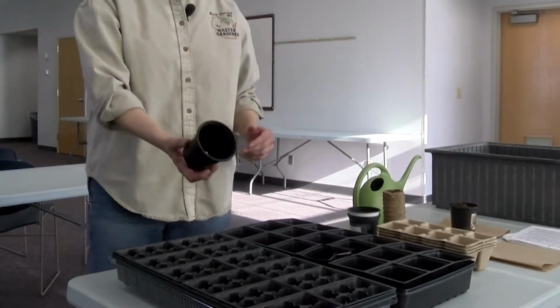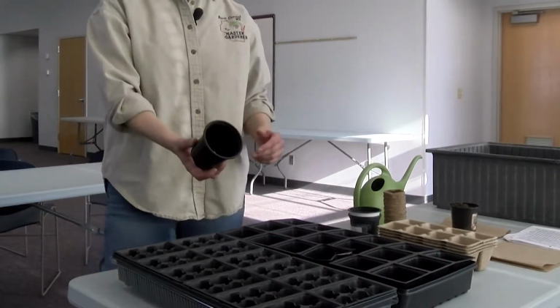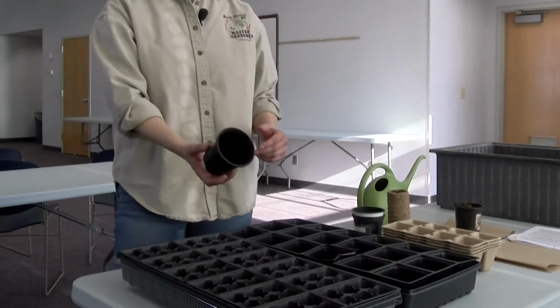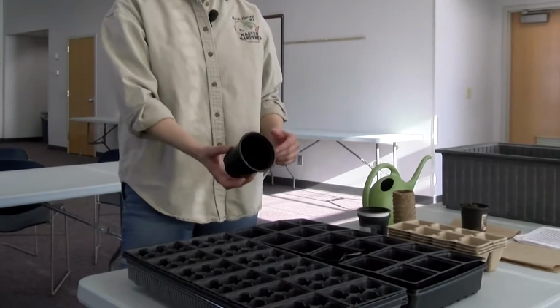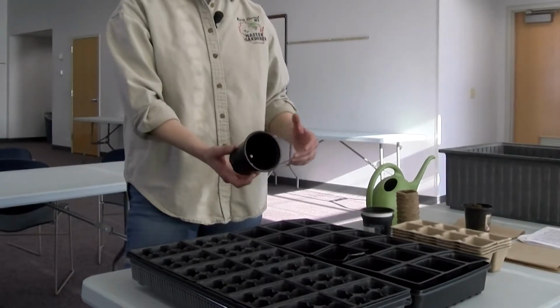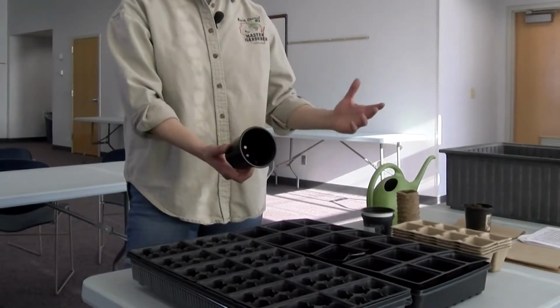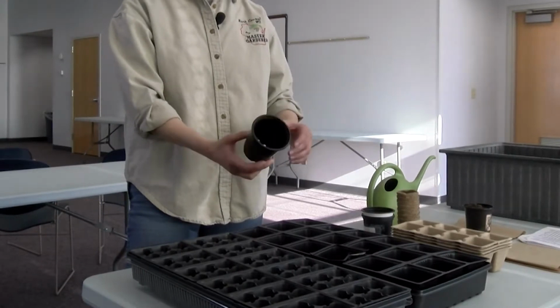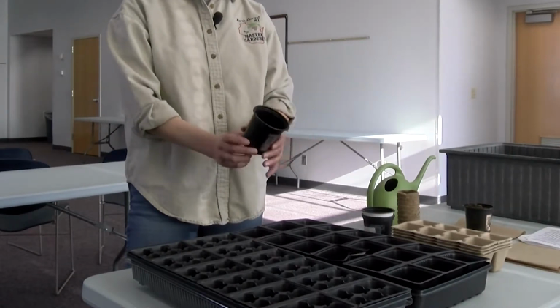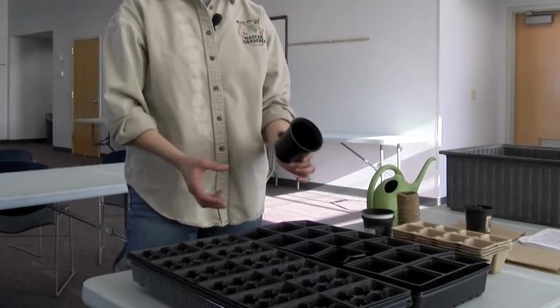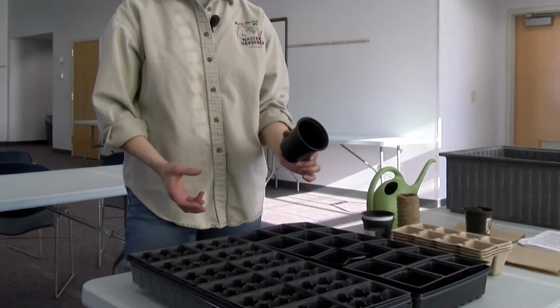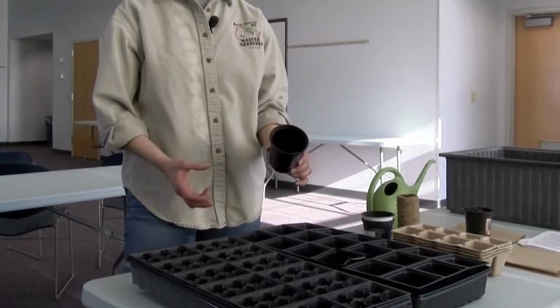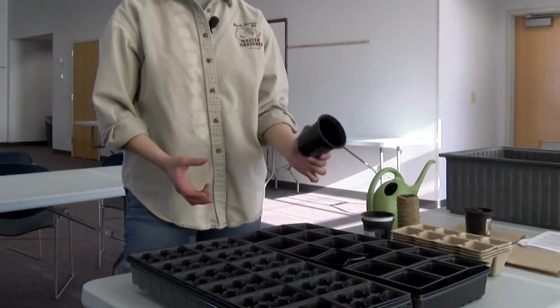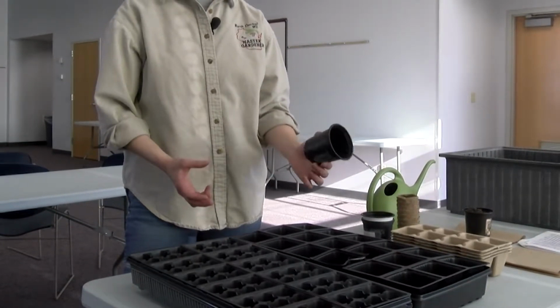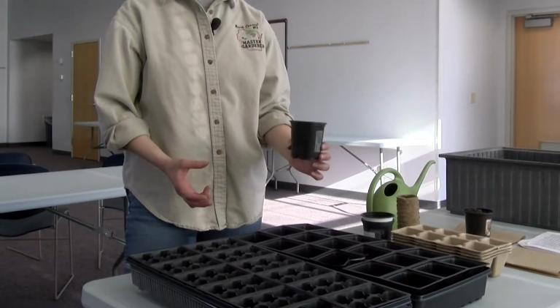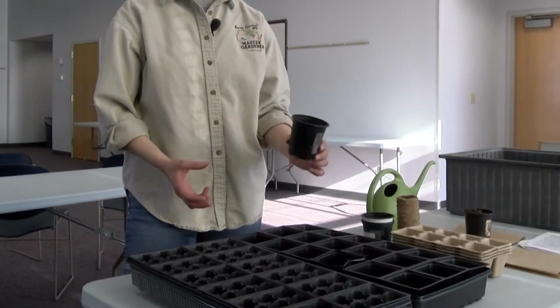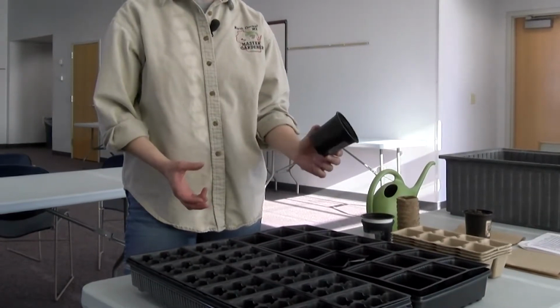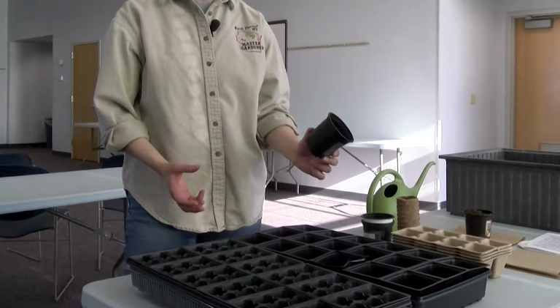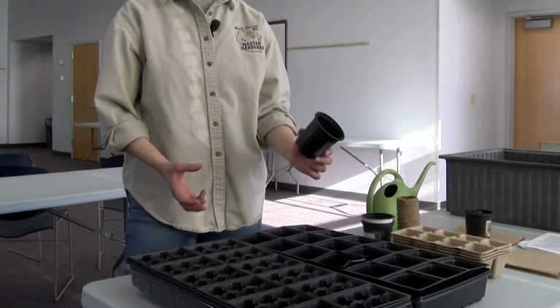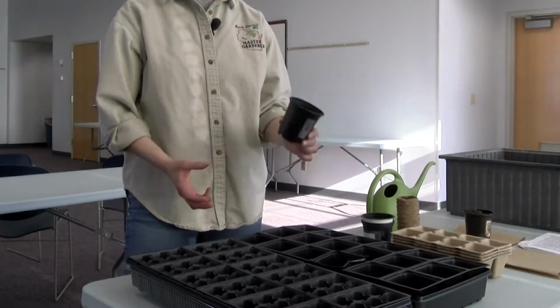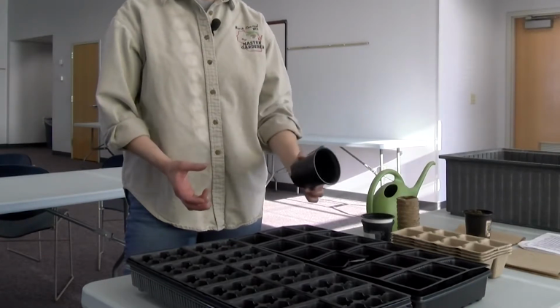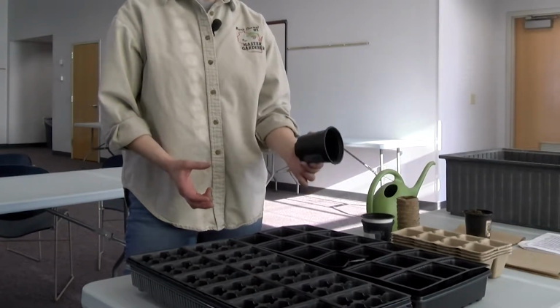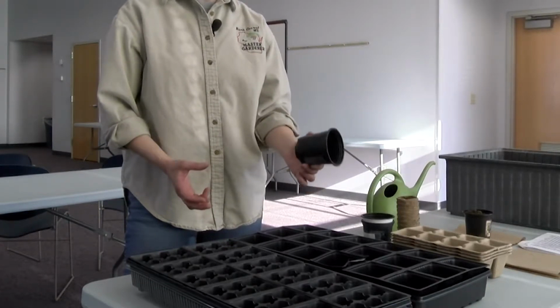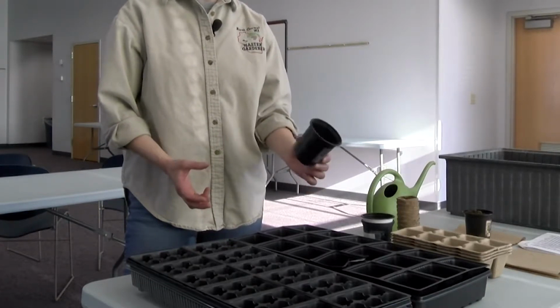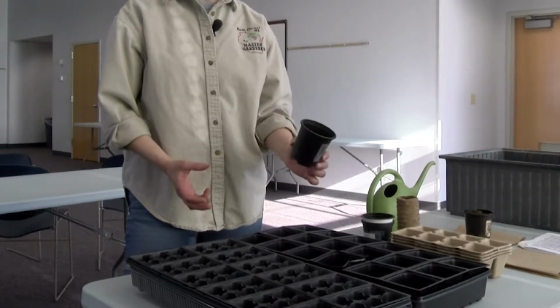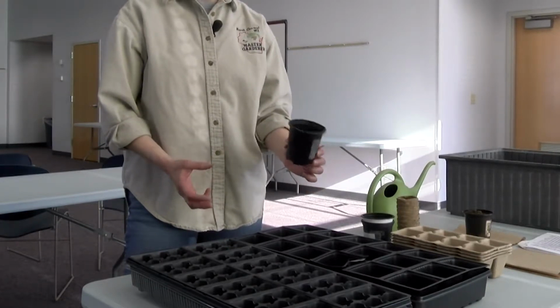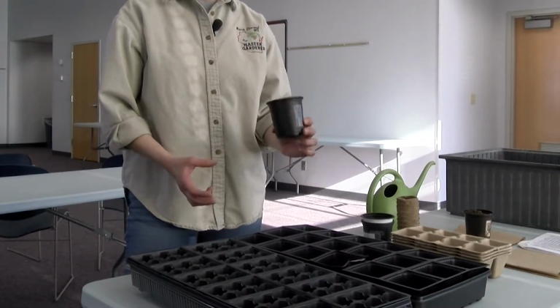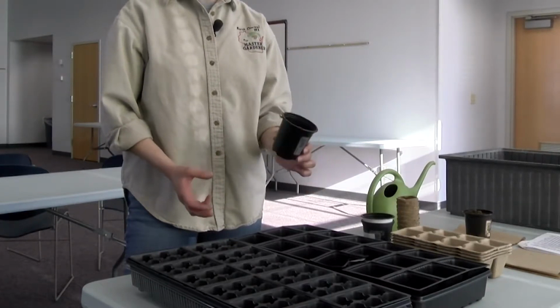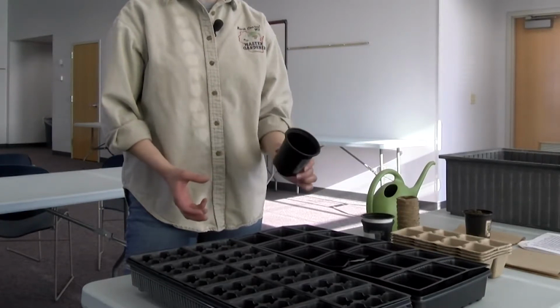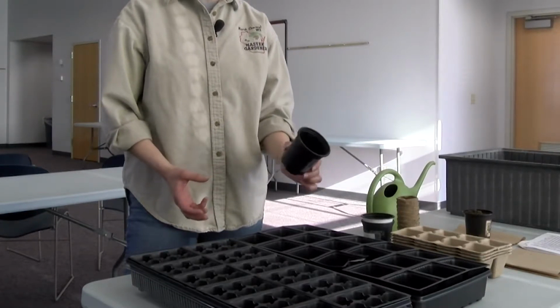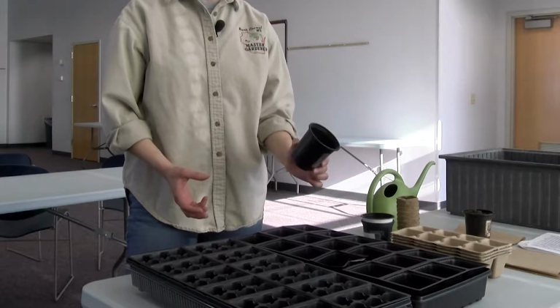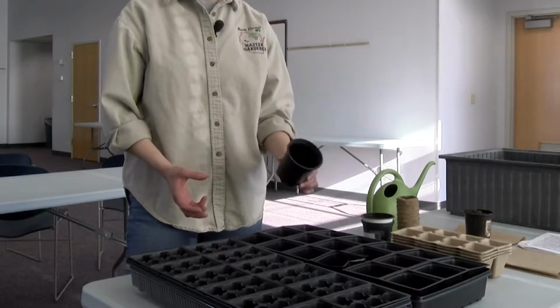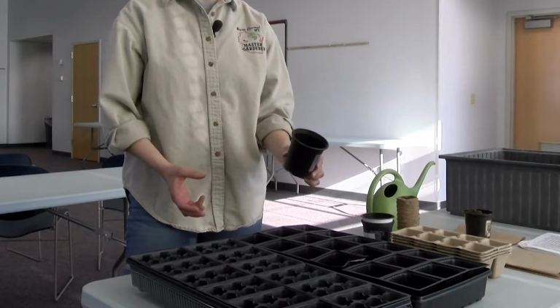Now keep in mind you can also use pots that you have gotten from garden centers. Just make sure you wash them out before starting your seeds so you can get rid of any disease material or disease residue that's in there.